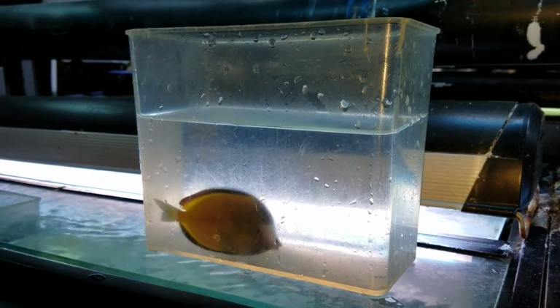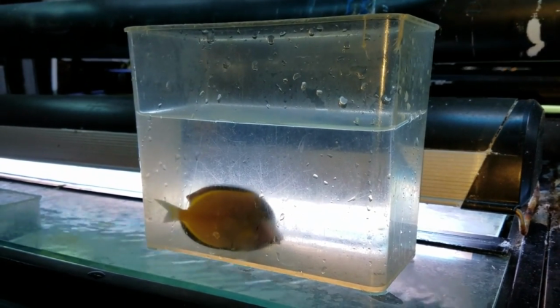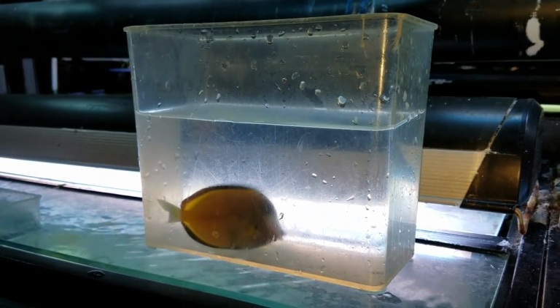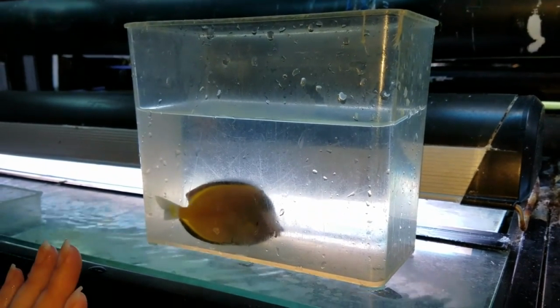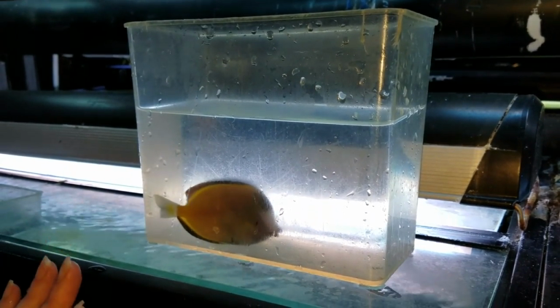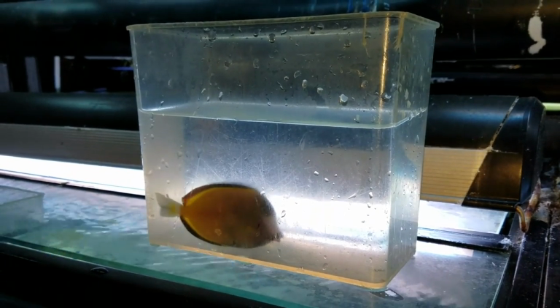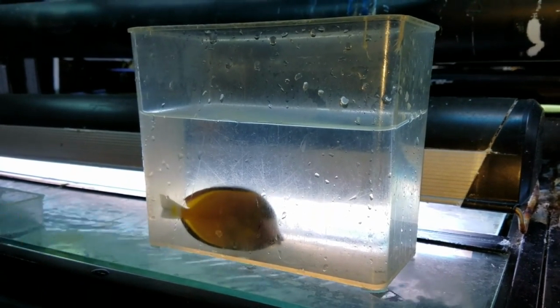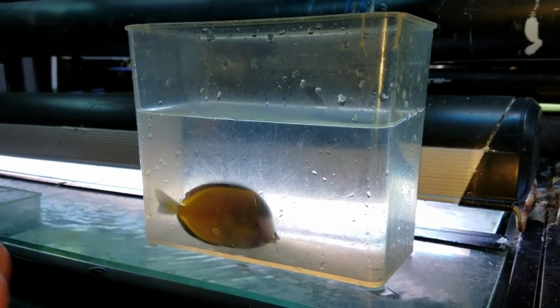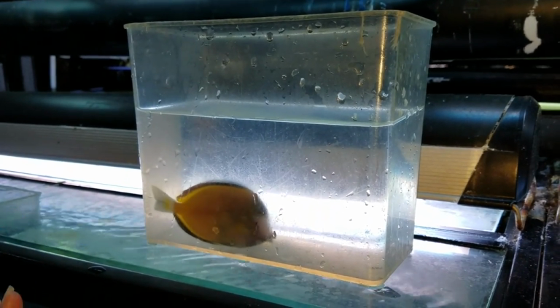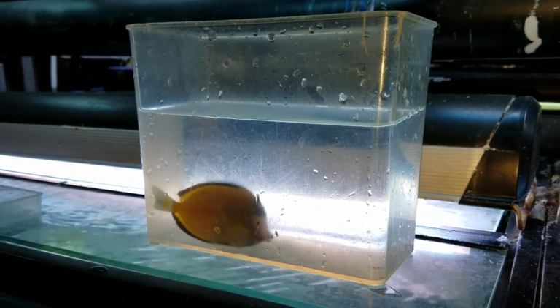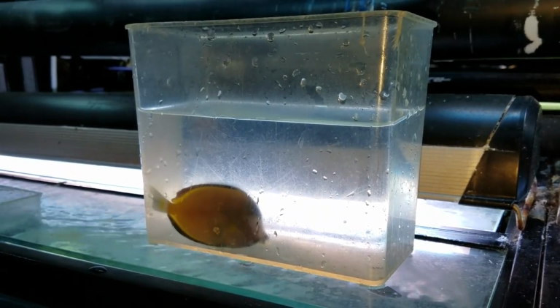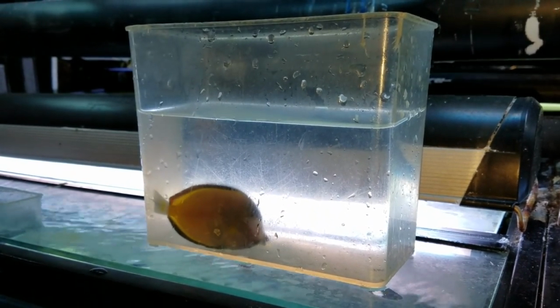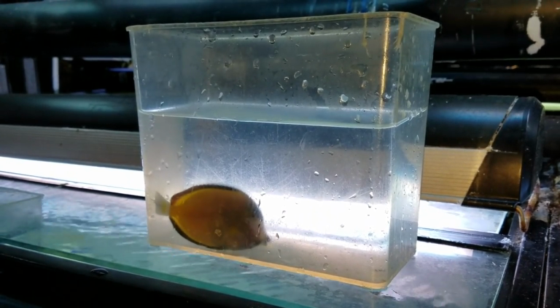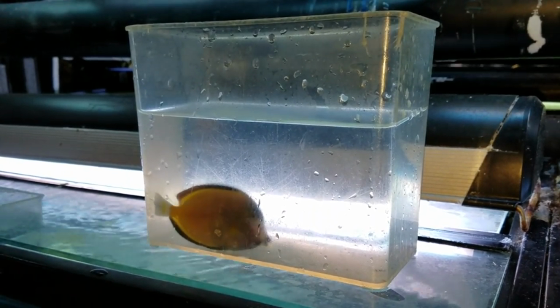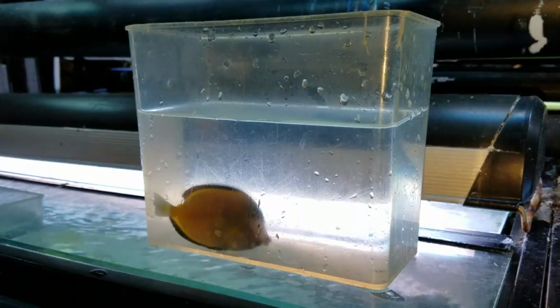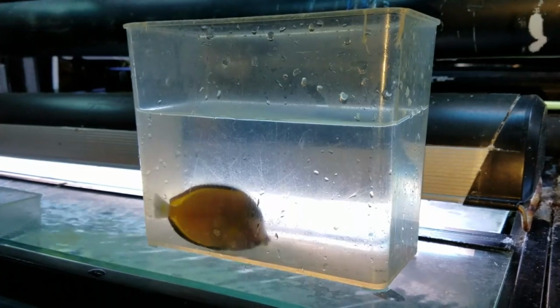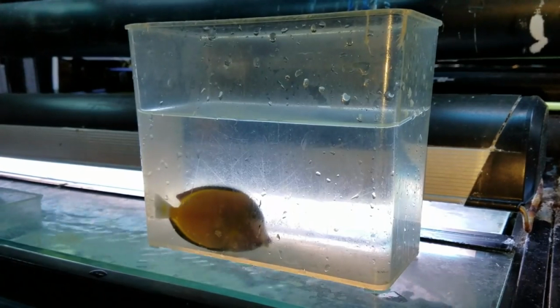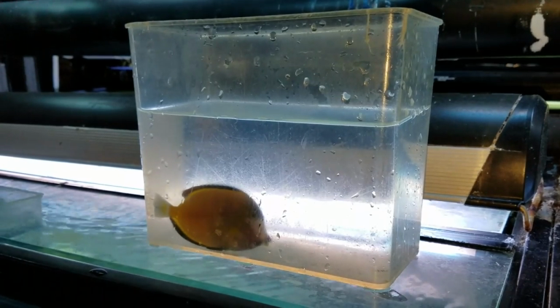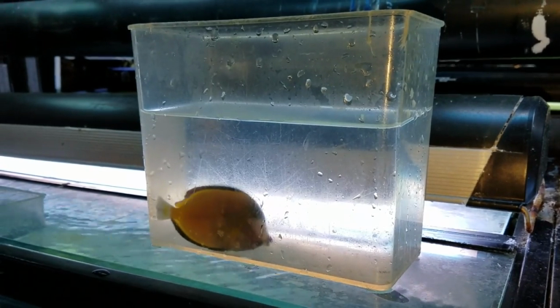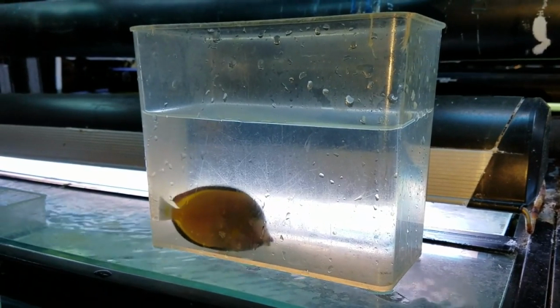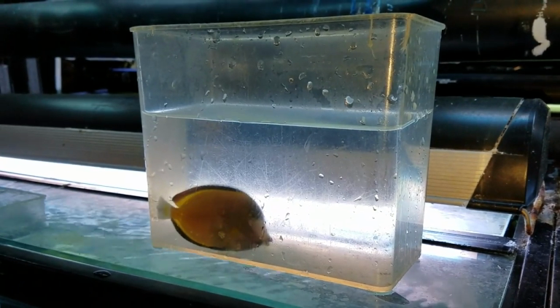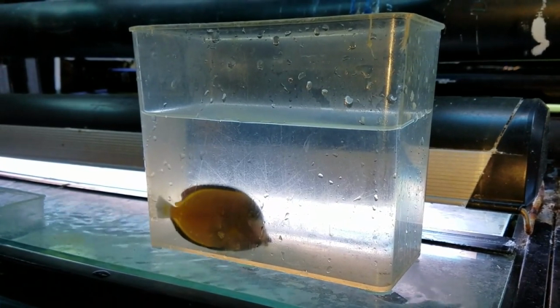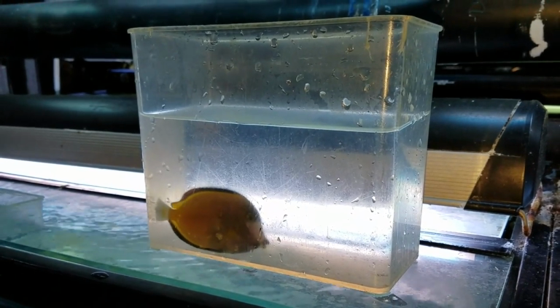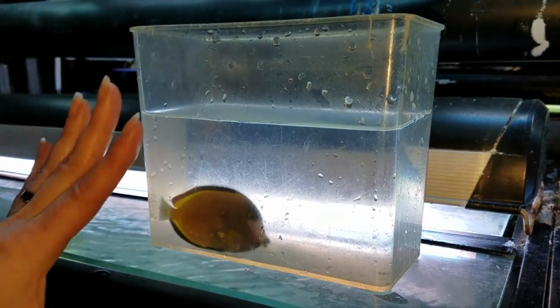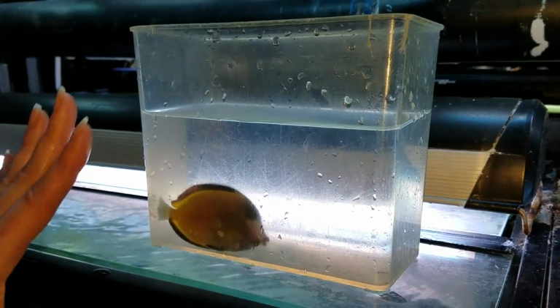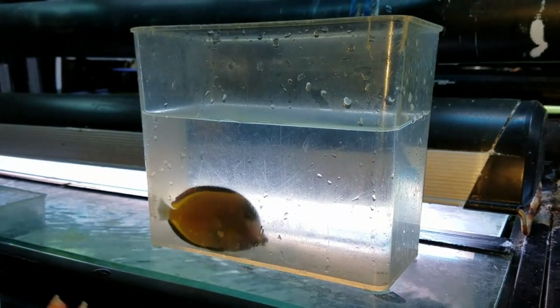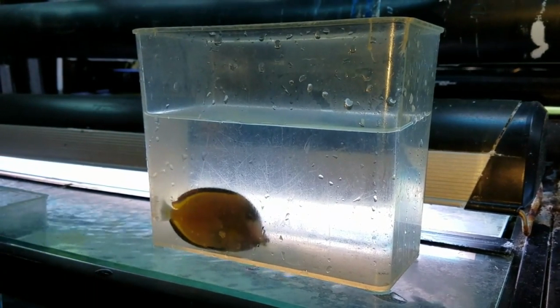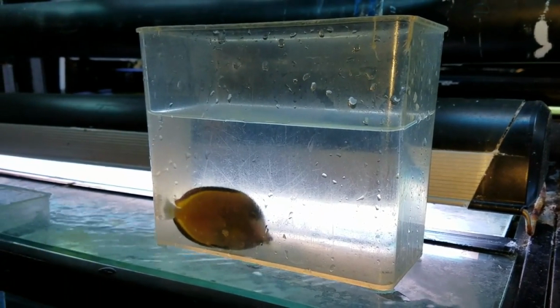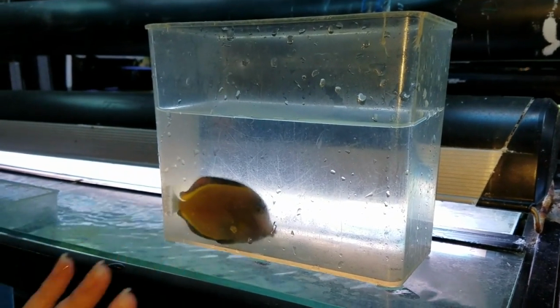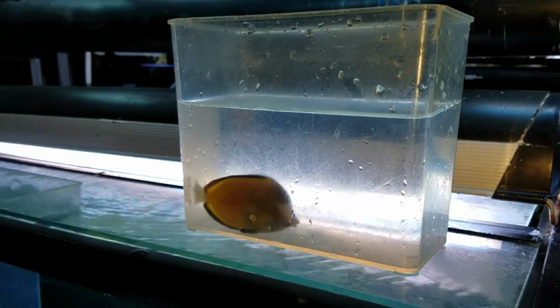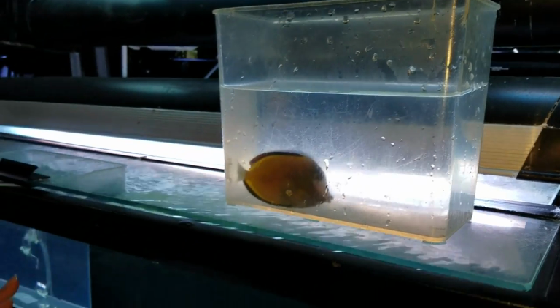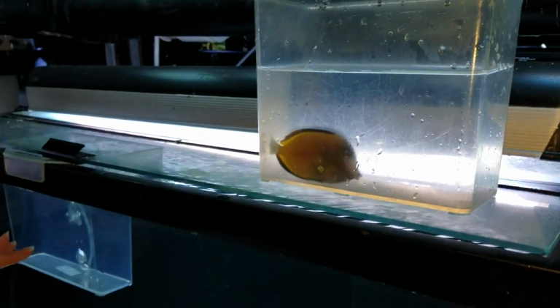We have a powder brown tang that we just got in yesterday. I suspect he has flukes, so we're going to do a freshwater dip. I've already got him cut, and he's sitting in saltwater right now.